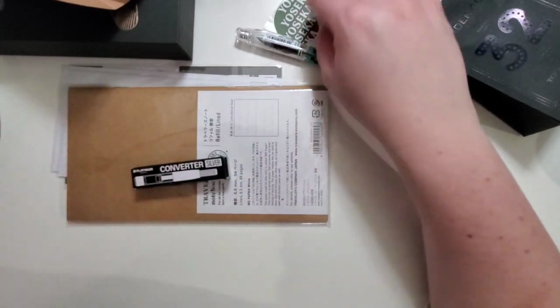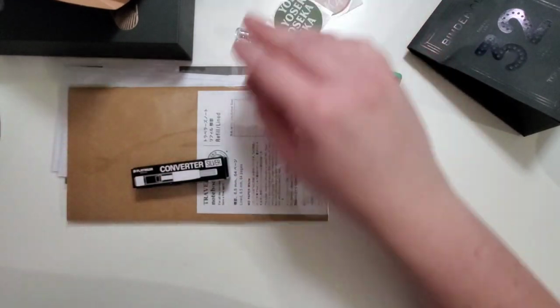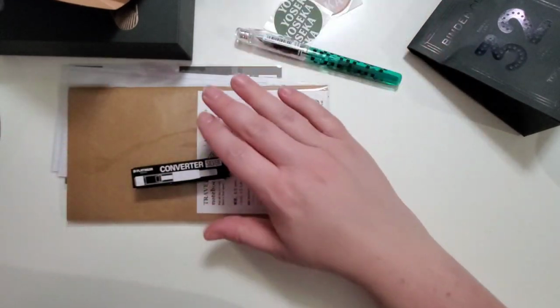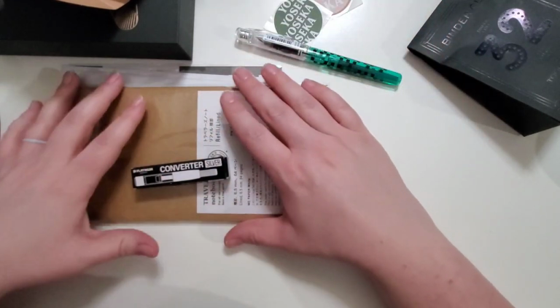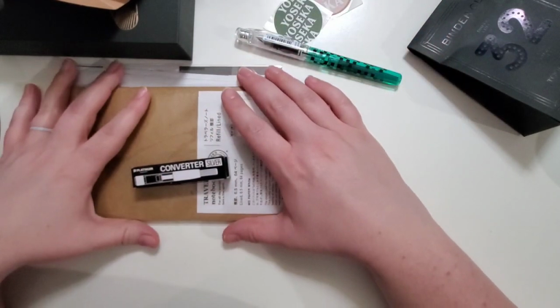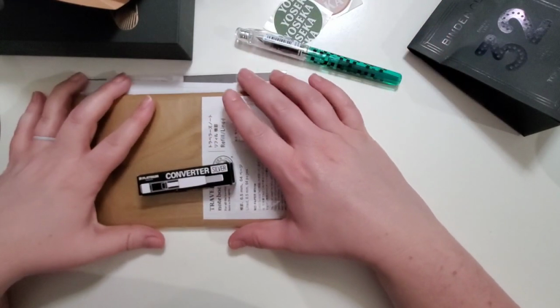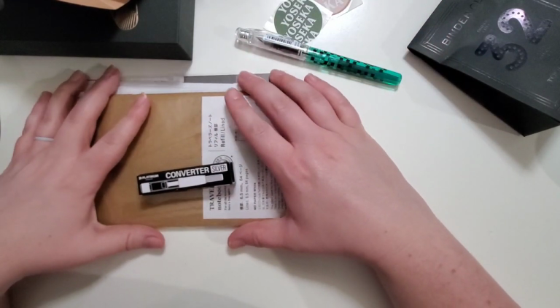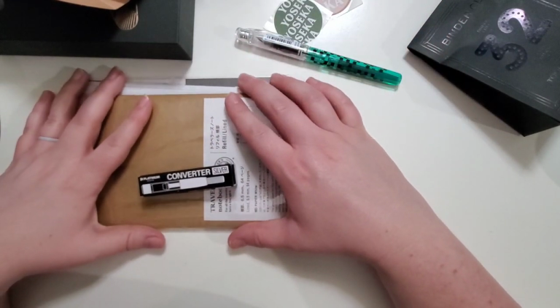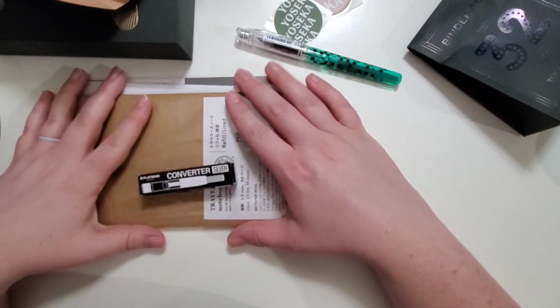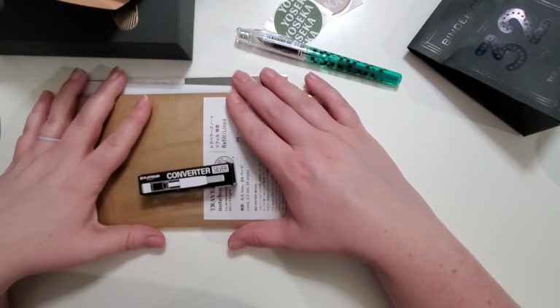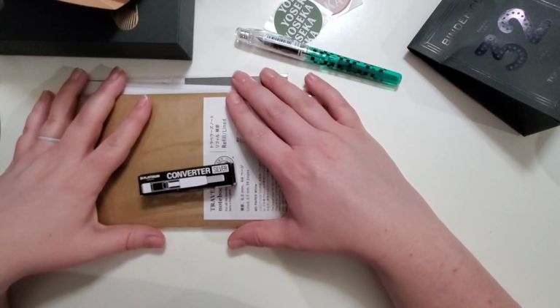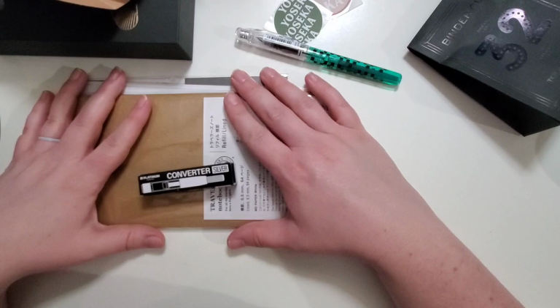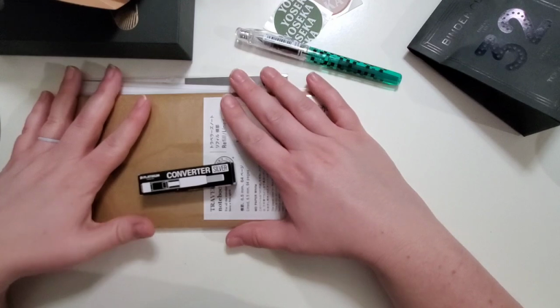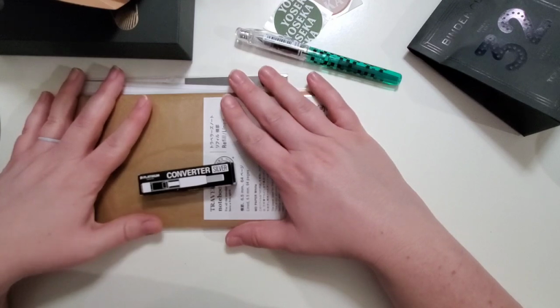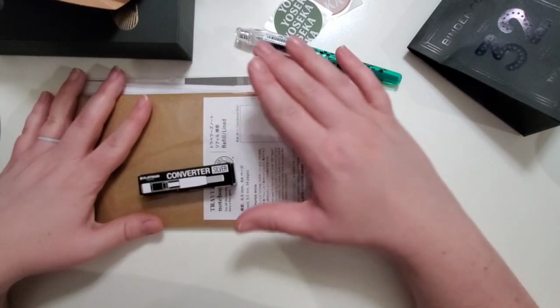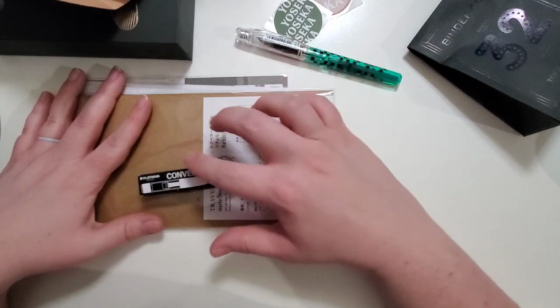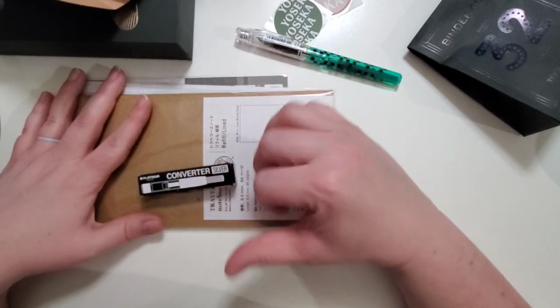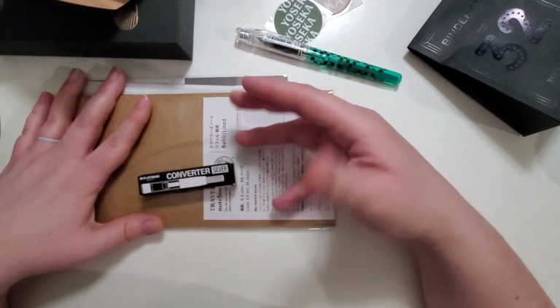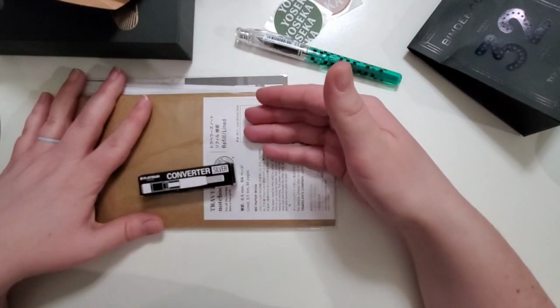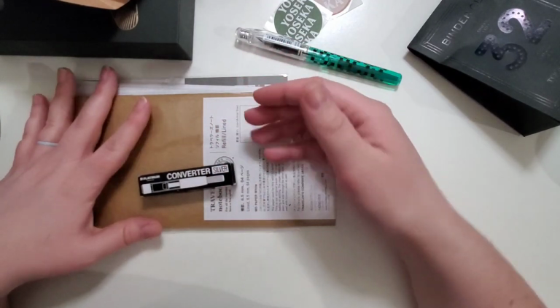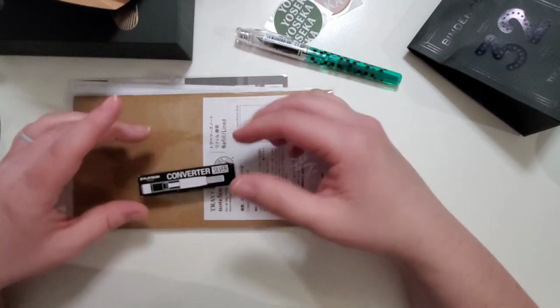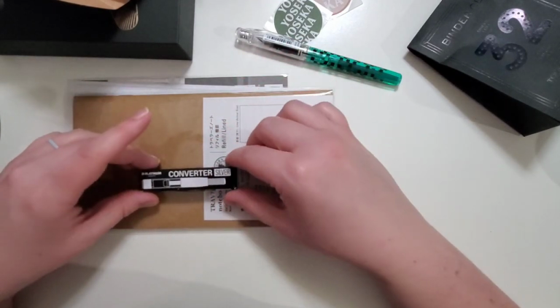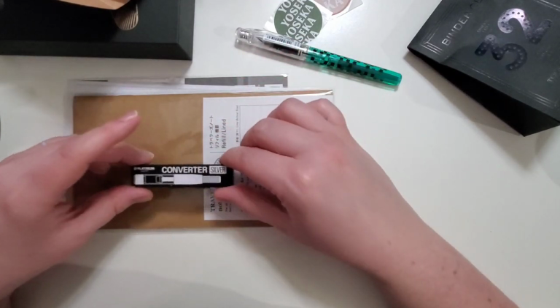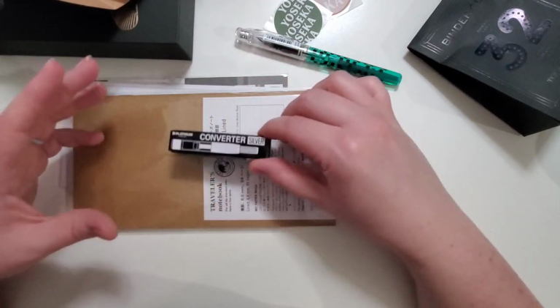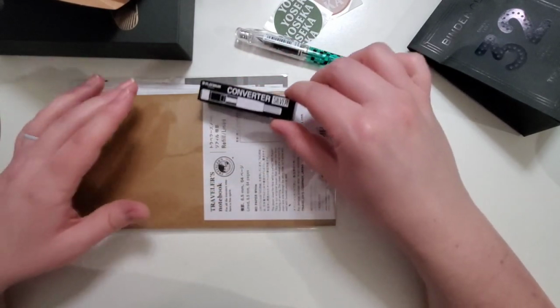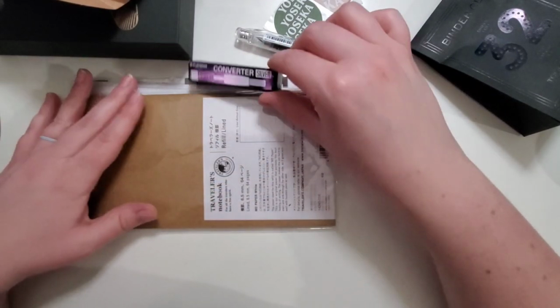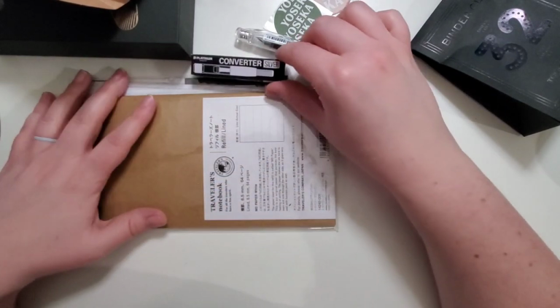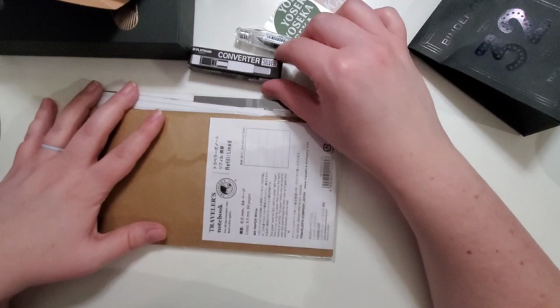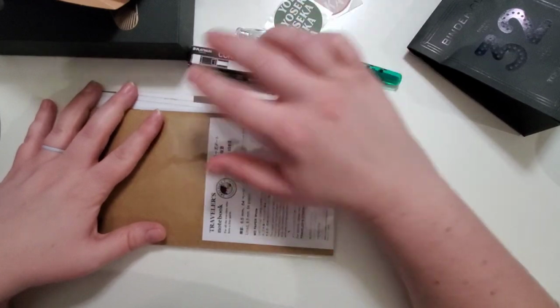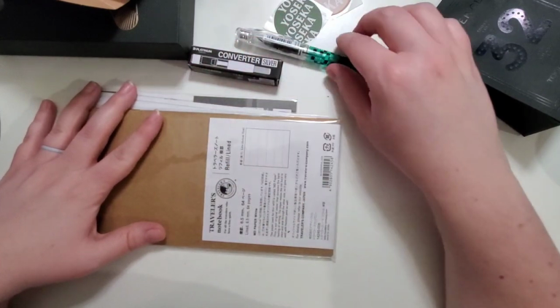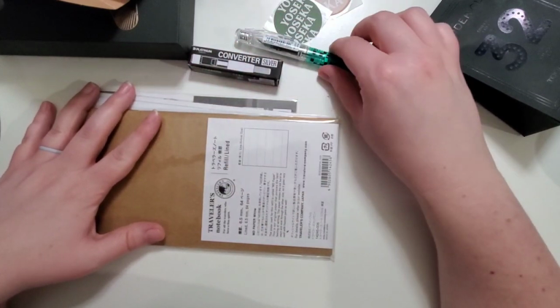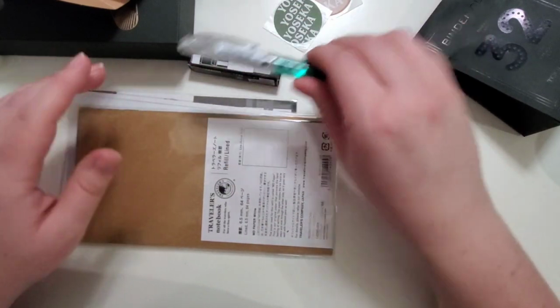I've already placed two additional orders with them at the very end of the year when they were already on break, so those haven't shipped yet — and that's okay, they were on break.